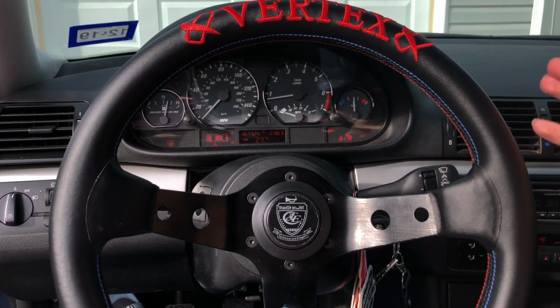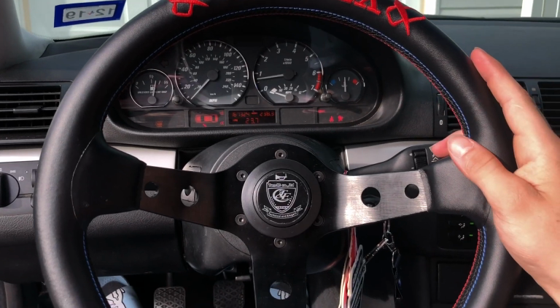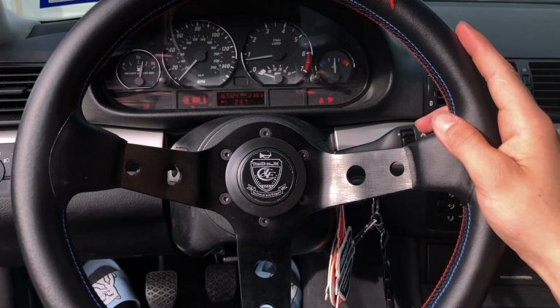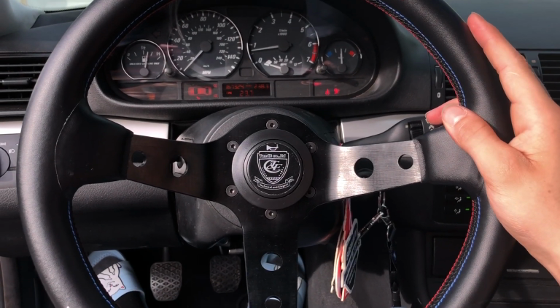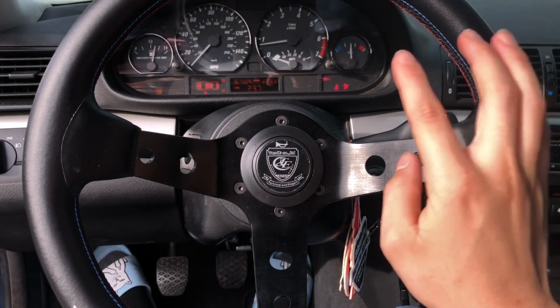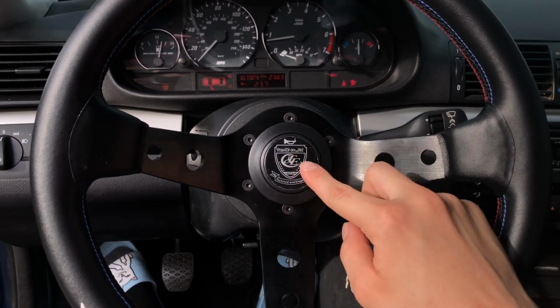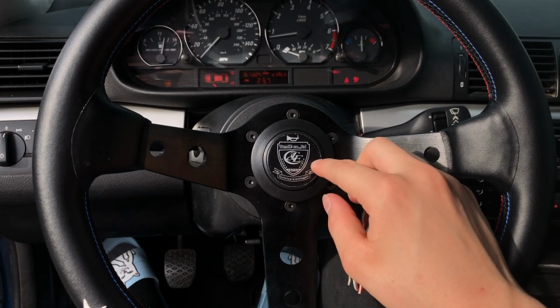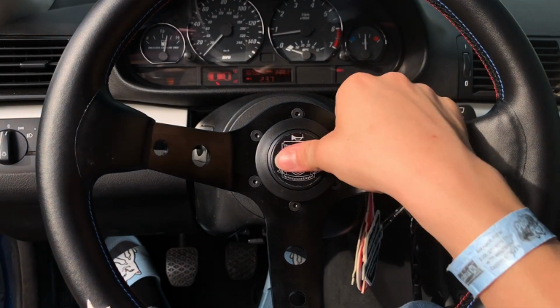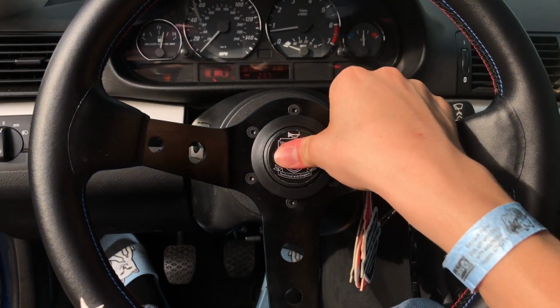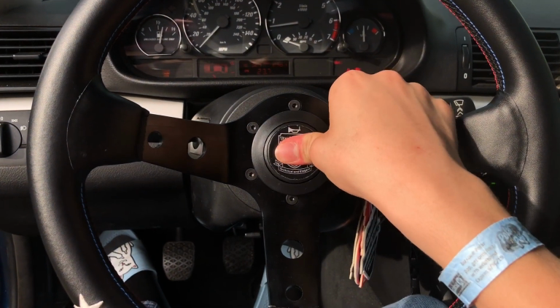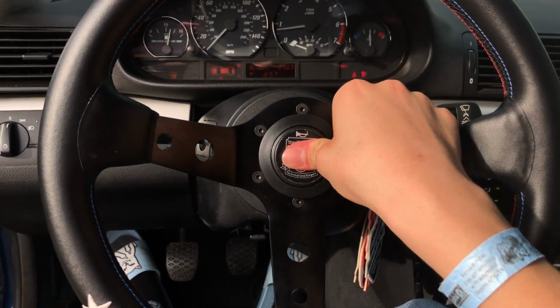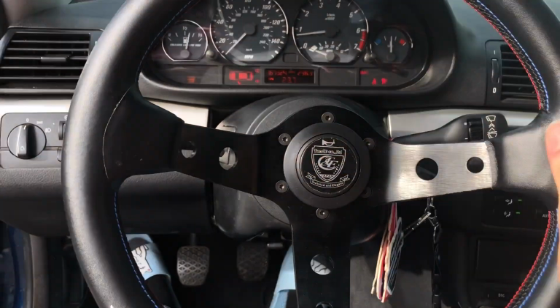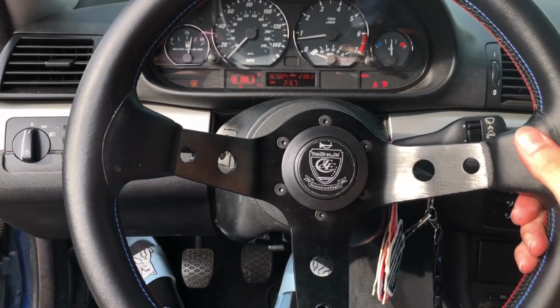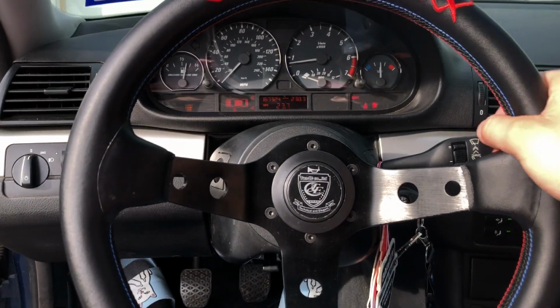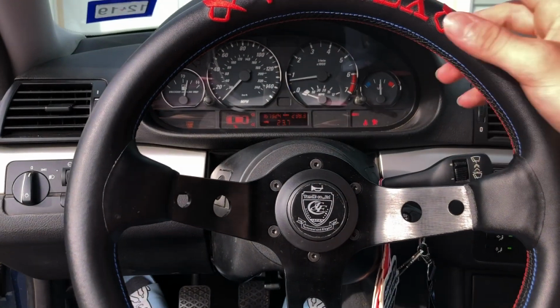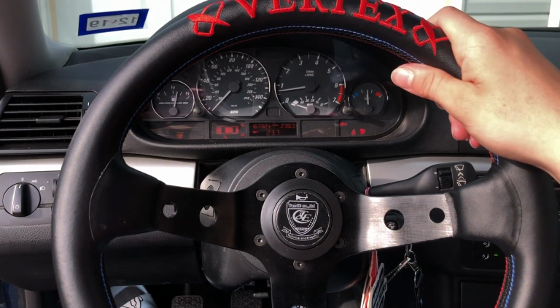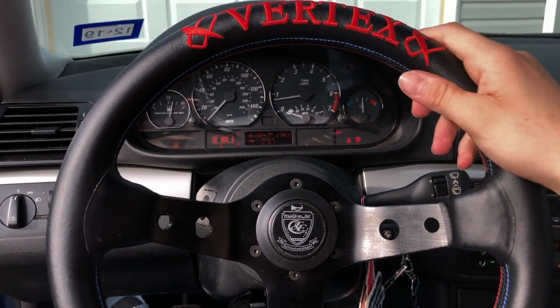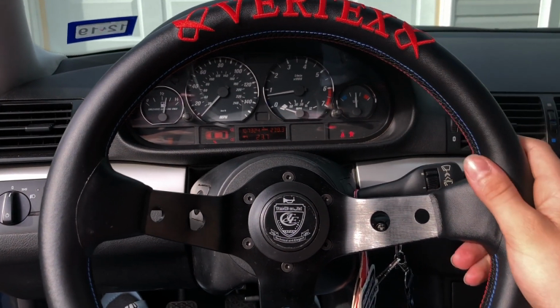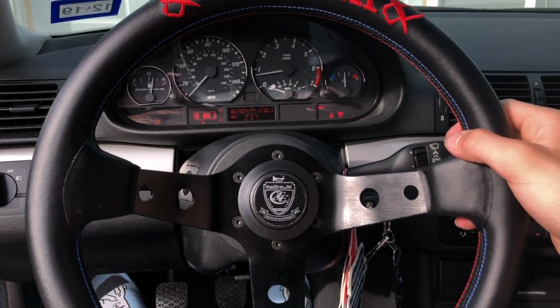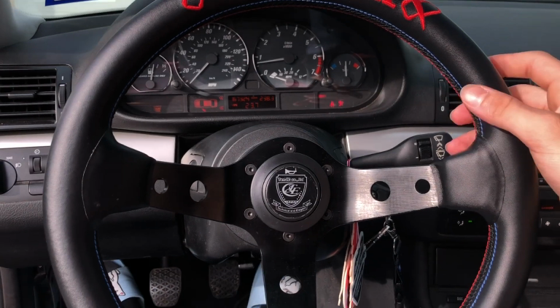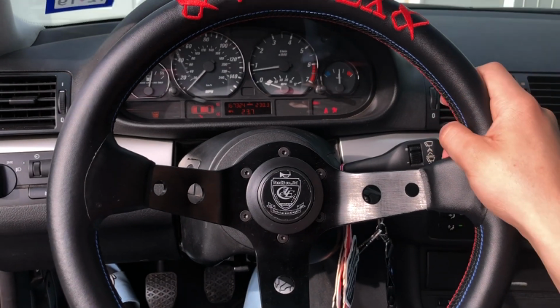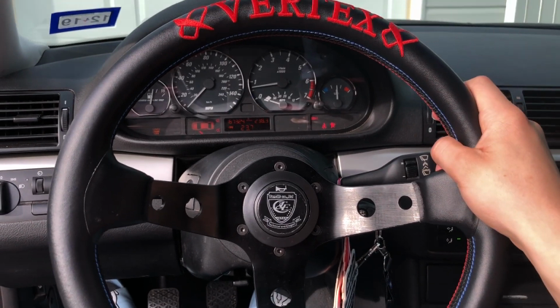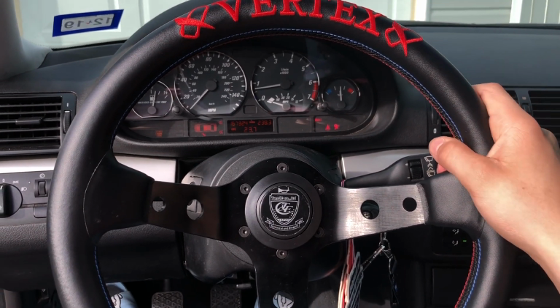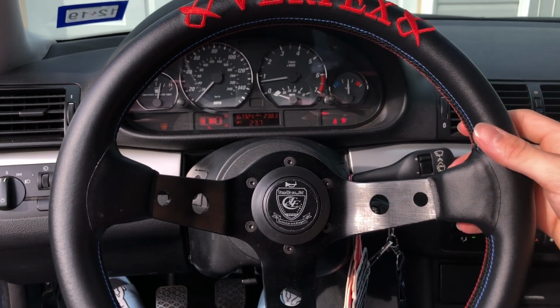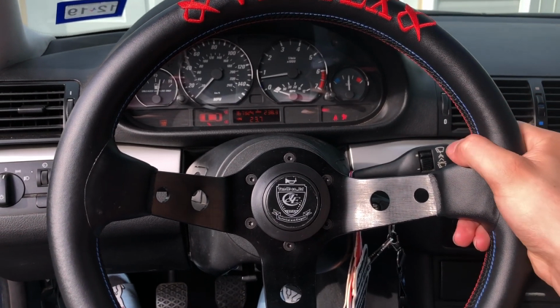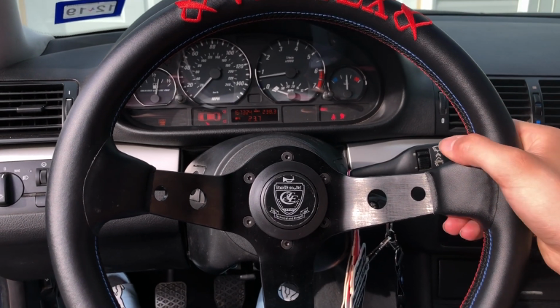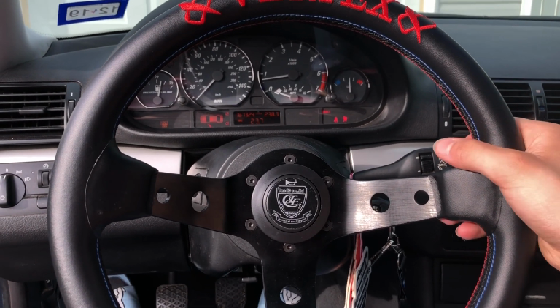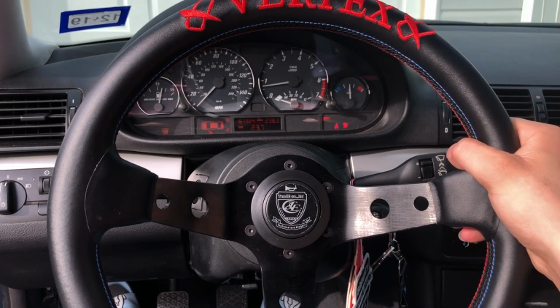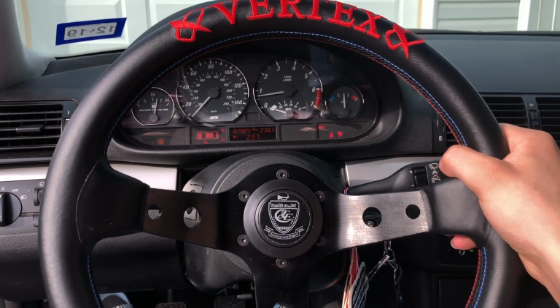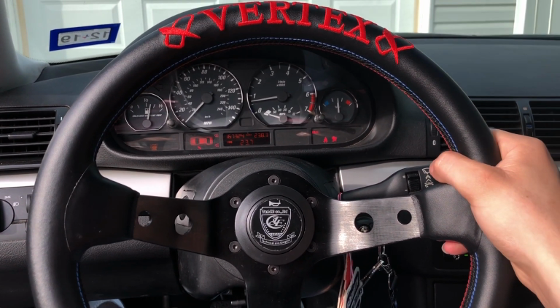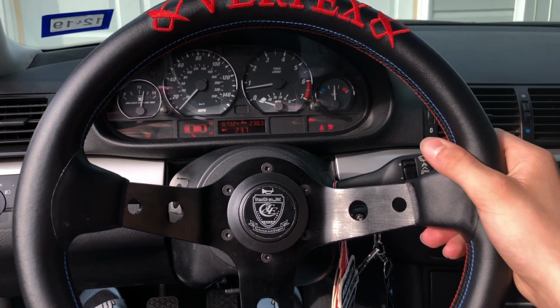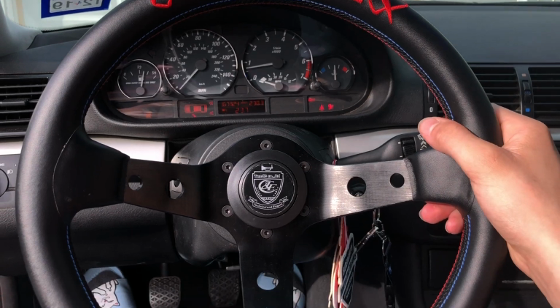Now that we have the quick-release steering wheel on, I just put the horn on. Unfortunately the horn does not work, but you can wire that and get it to work. I really suggest getting one of these — they look great and make your interior look so much better than the OEM steering wheel.